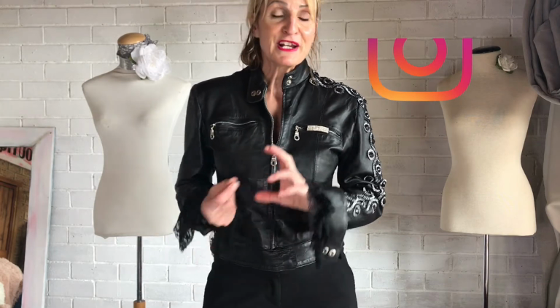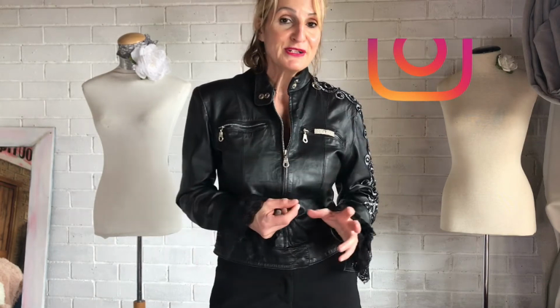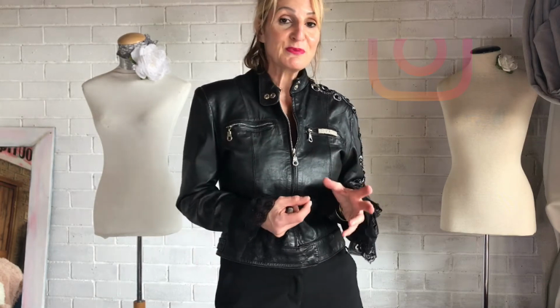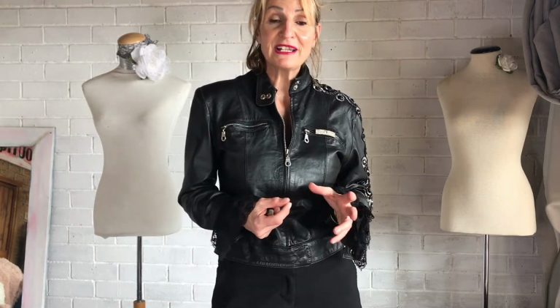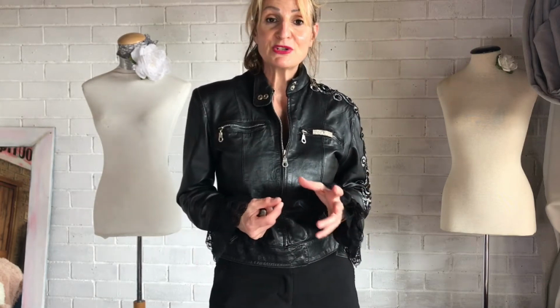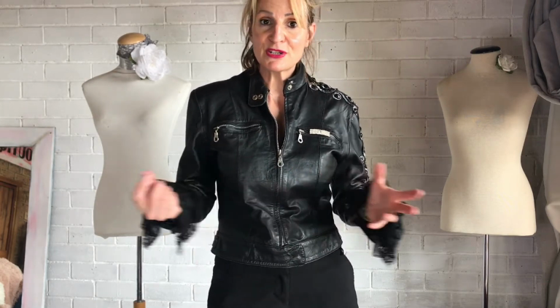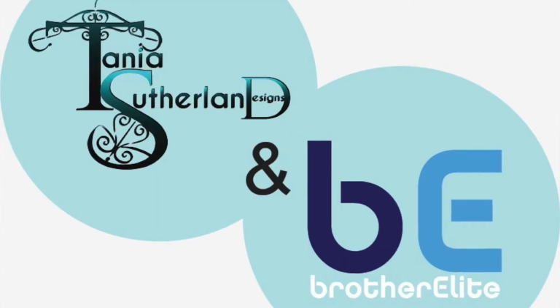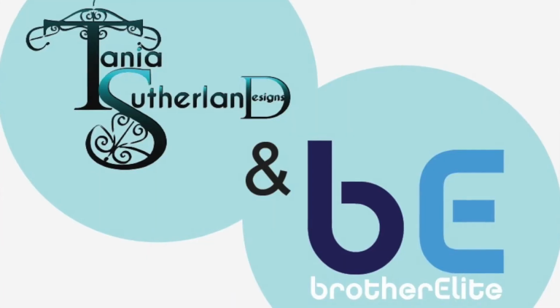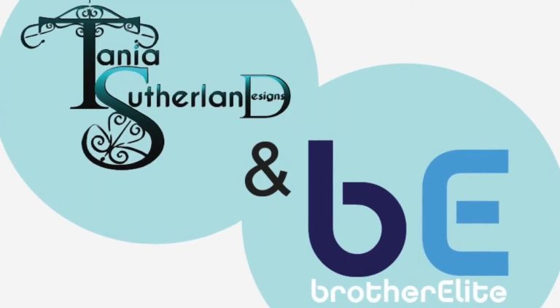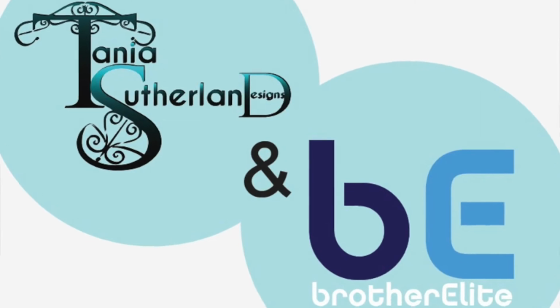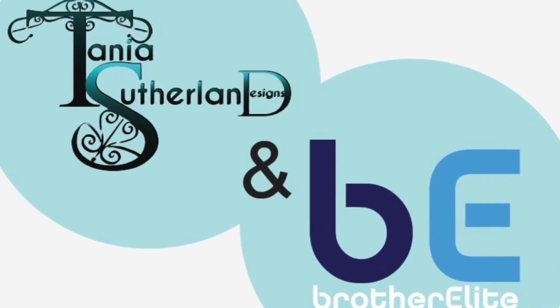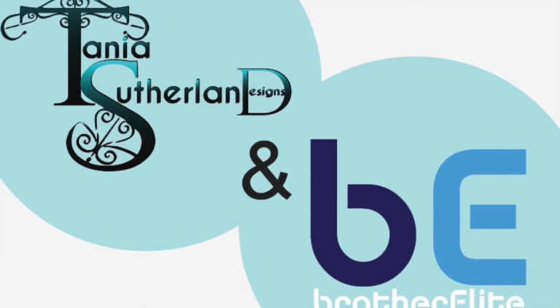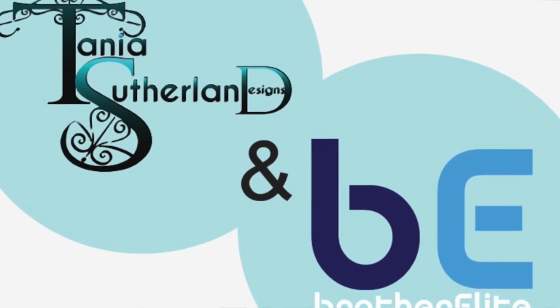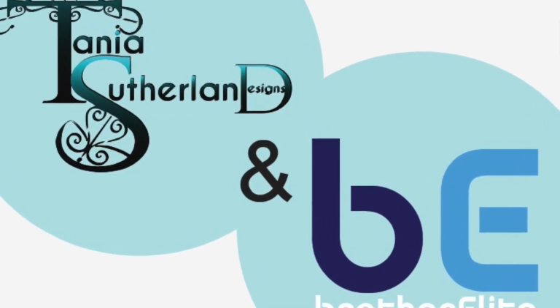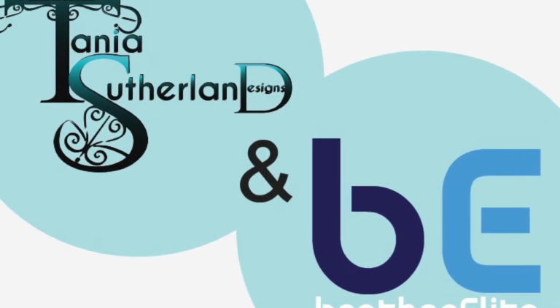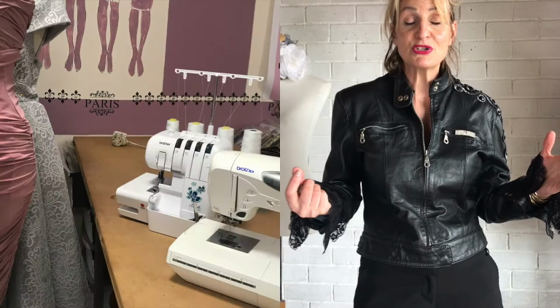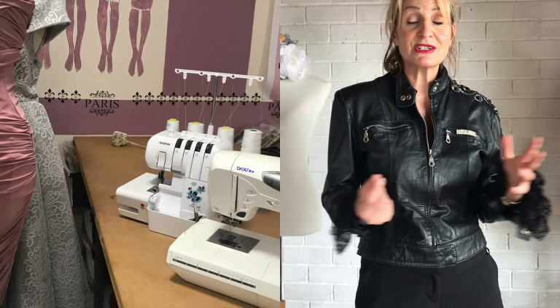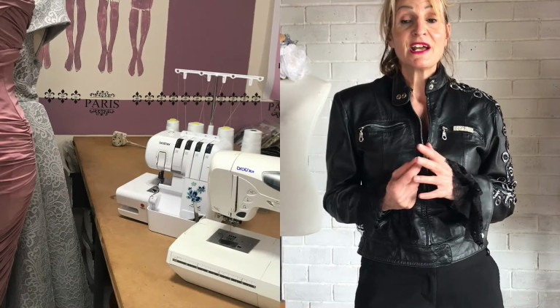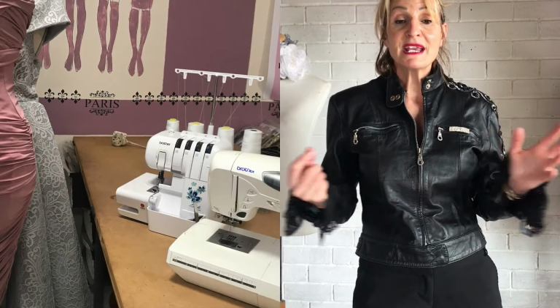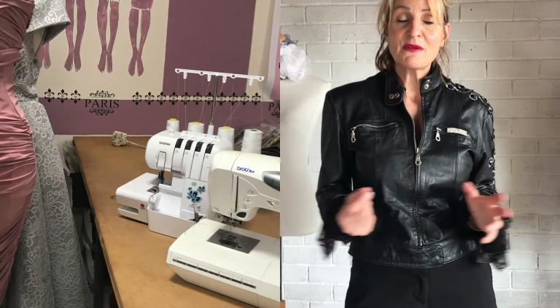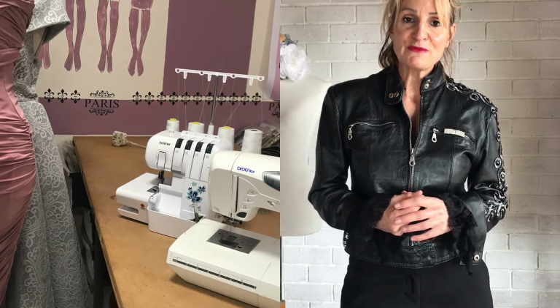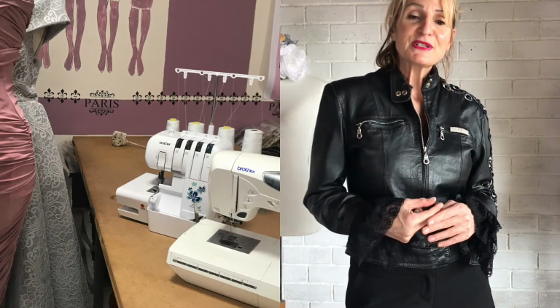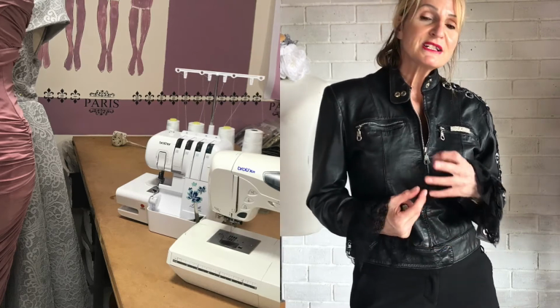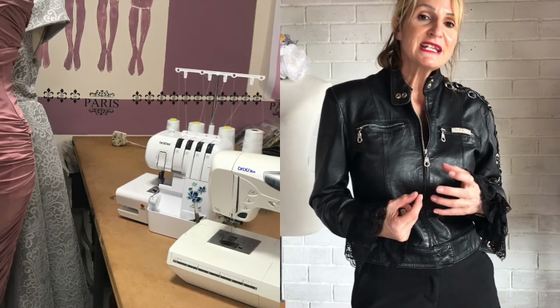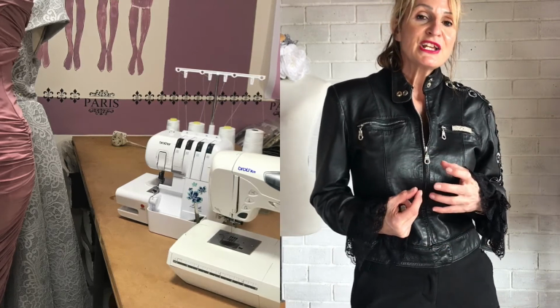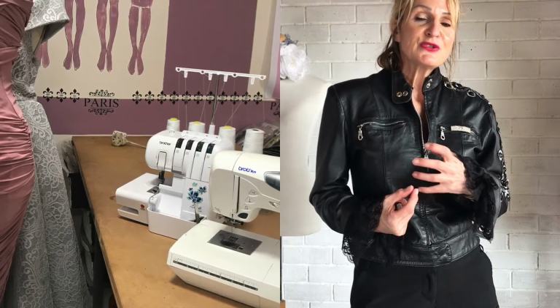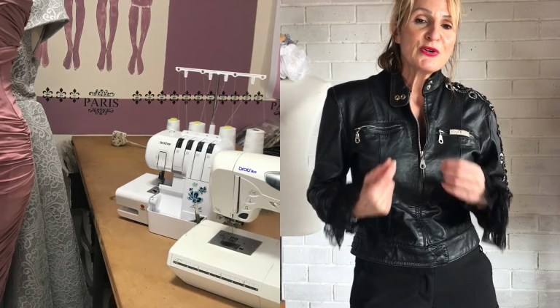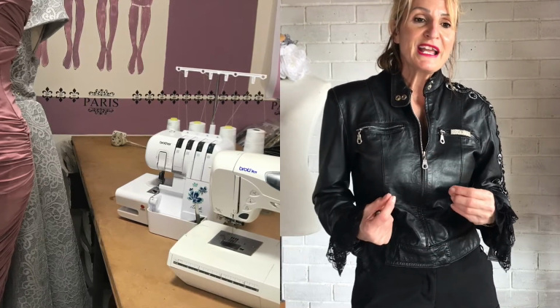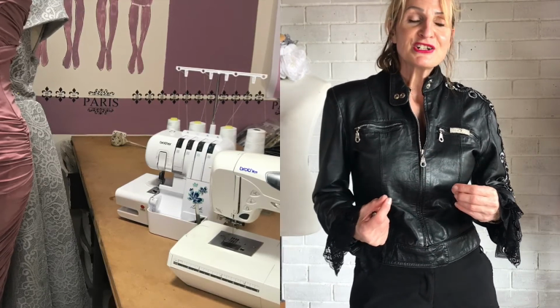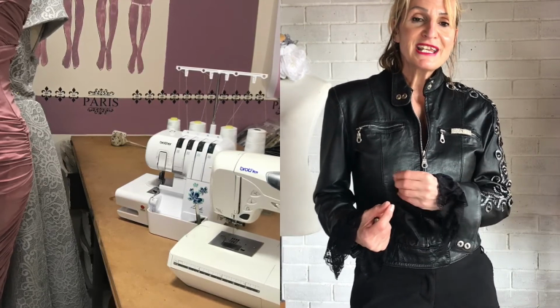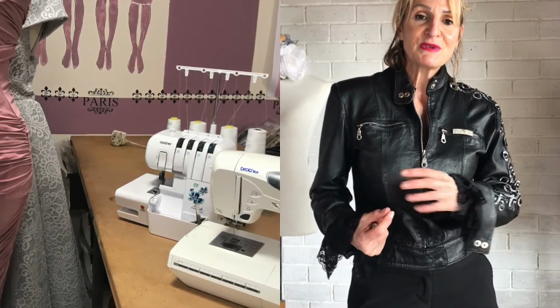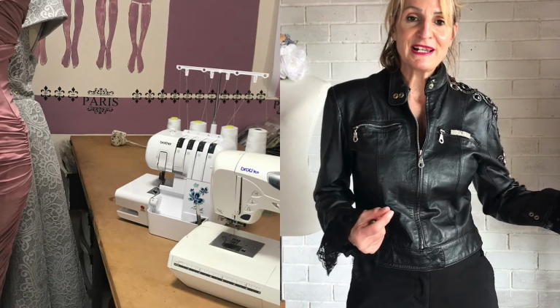I've partnered with Brother Elite, which covers sewing machines, overlockers, scan and cut, and embroidery machines. It's just an amazing series of machines. It's about taking your clothing and just taking it to another level.